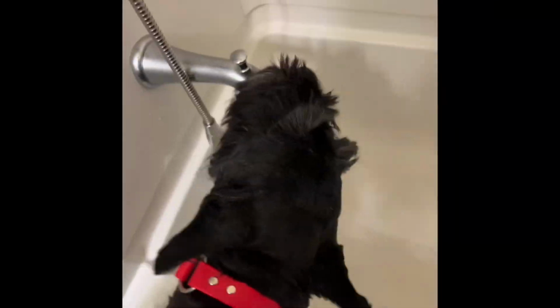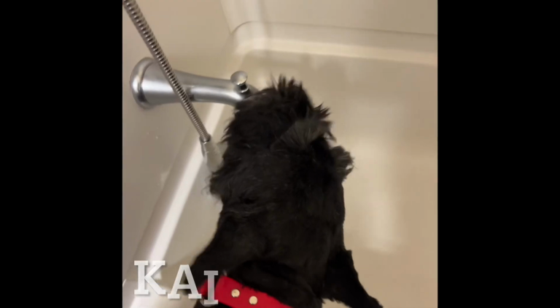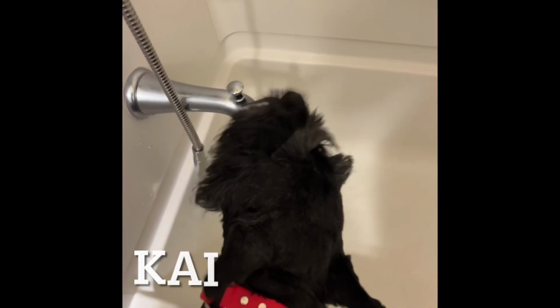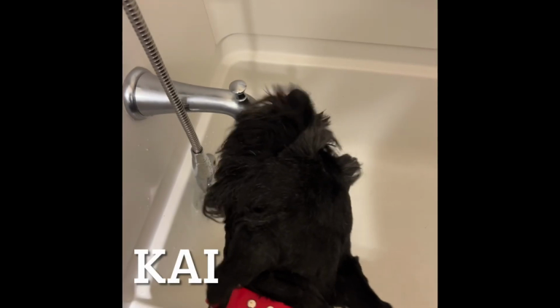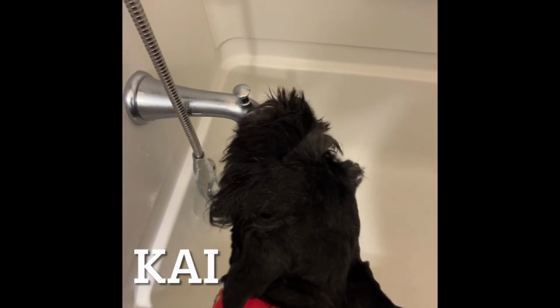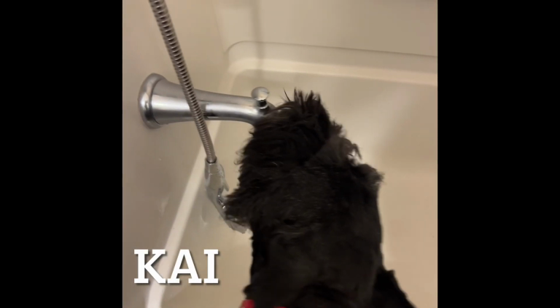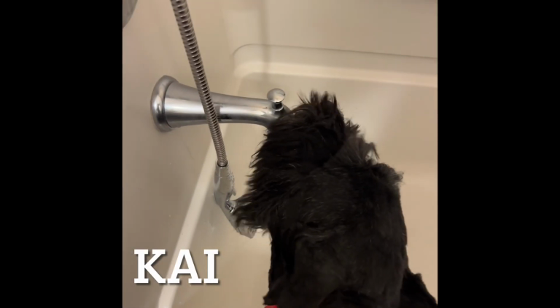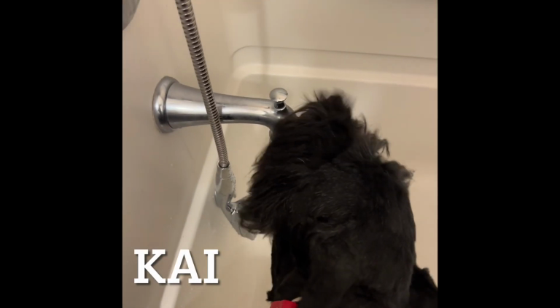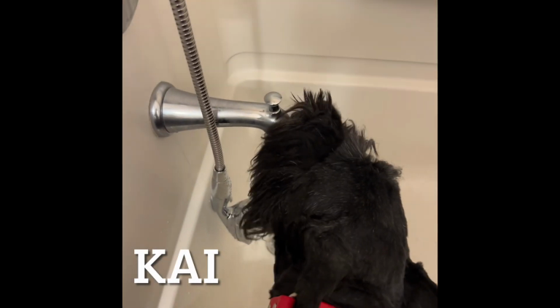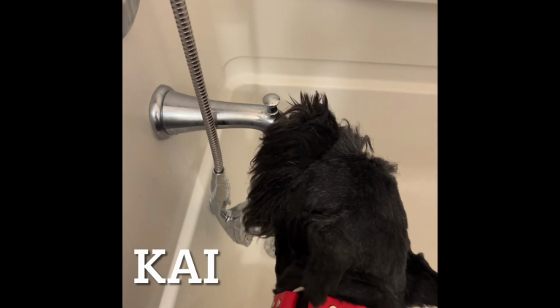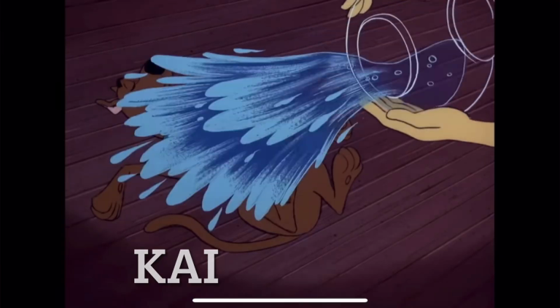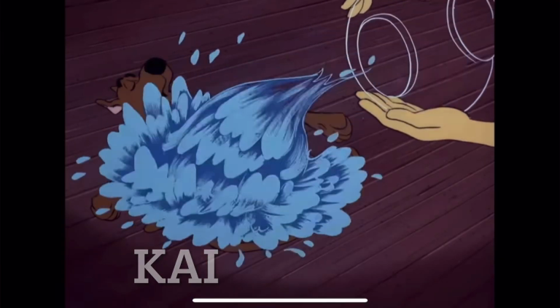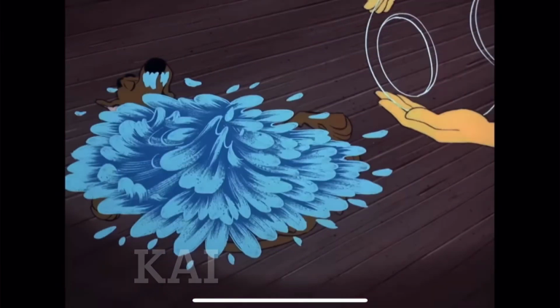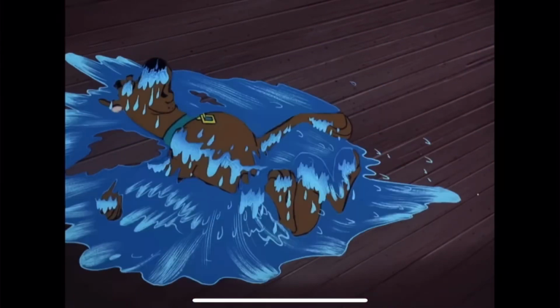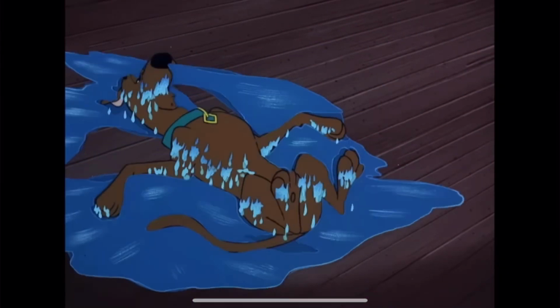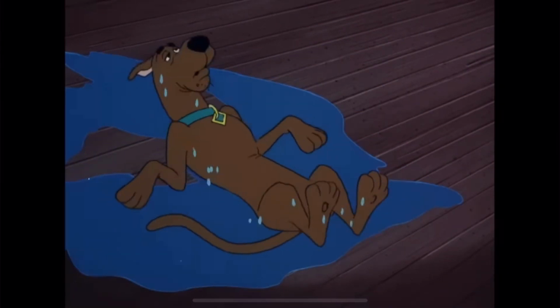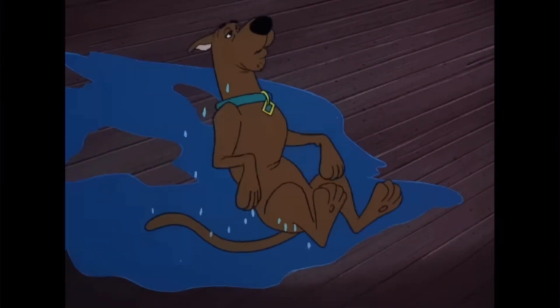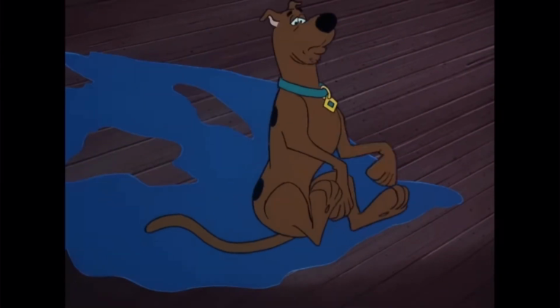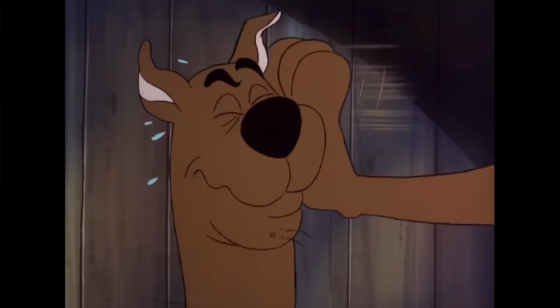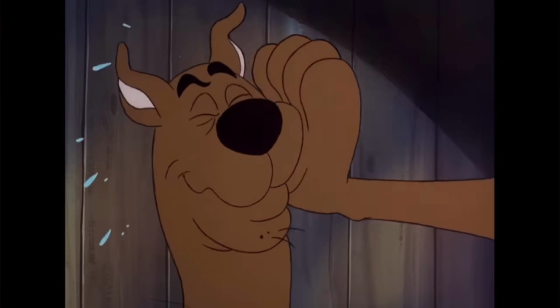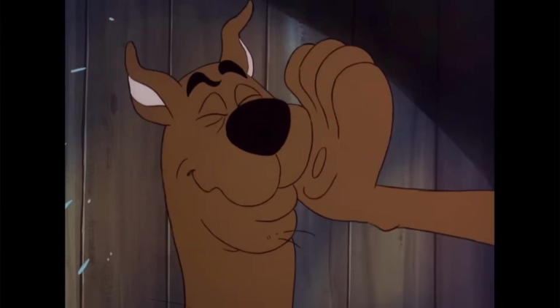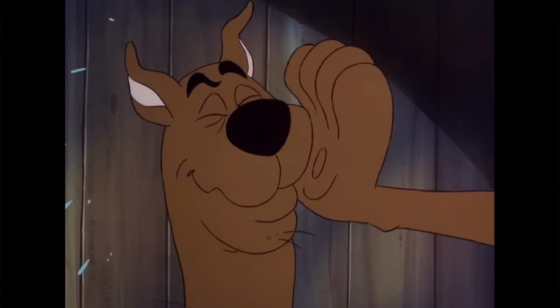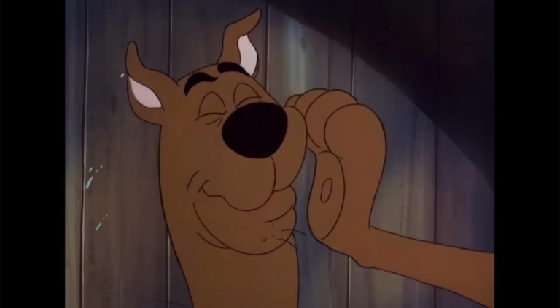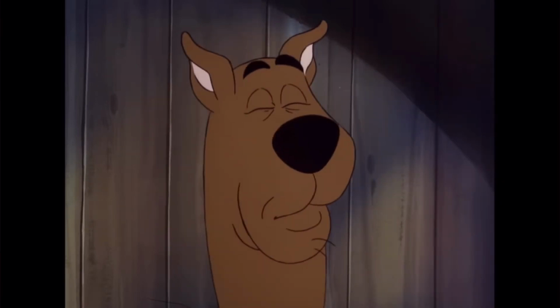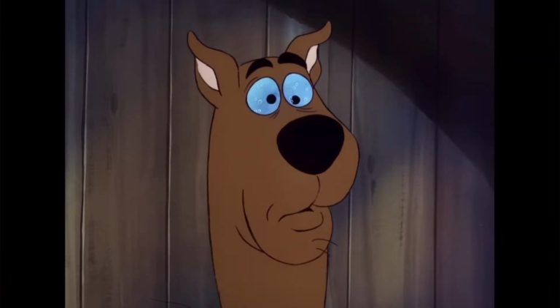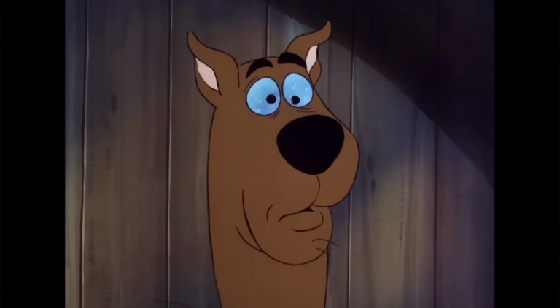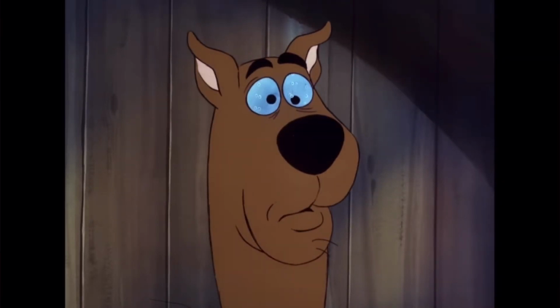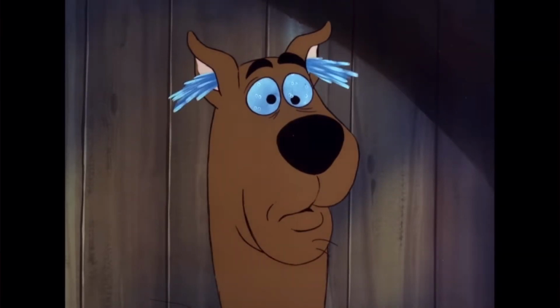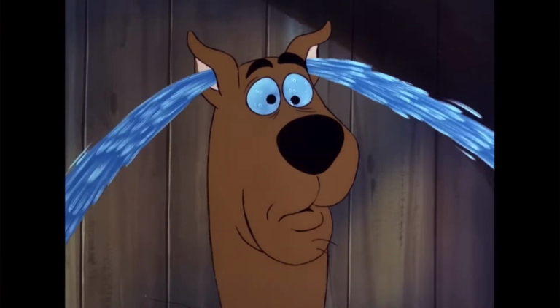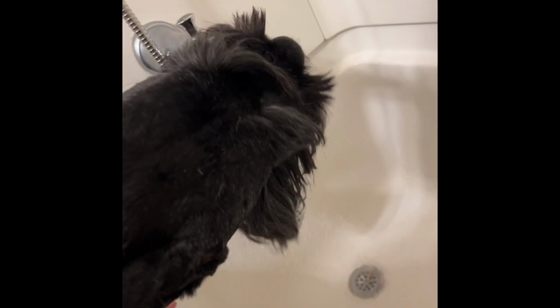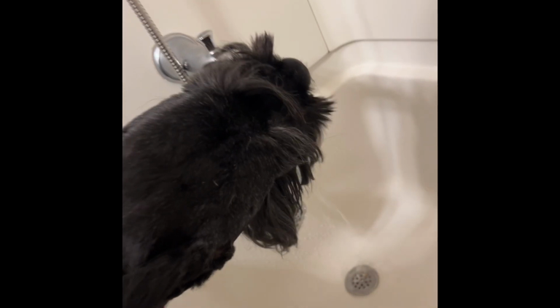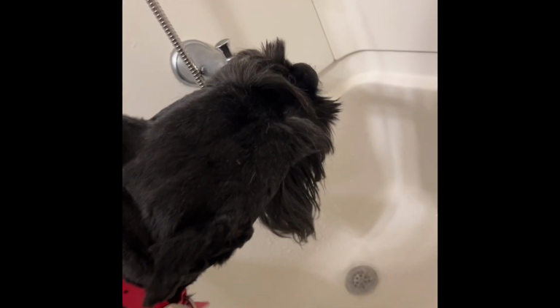Number two, hydration is vital. Always carry ample water for both you and your pup. Dehydration can set in rapidly in high temperatures, so ensure those water bowls are filled to the brim.